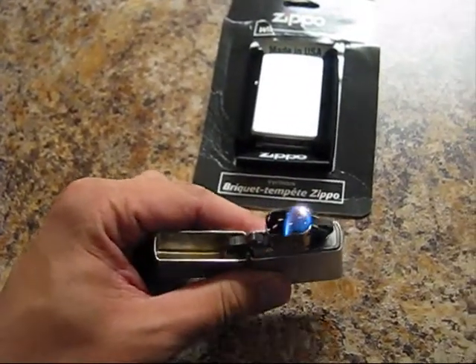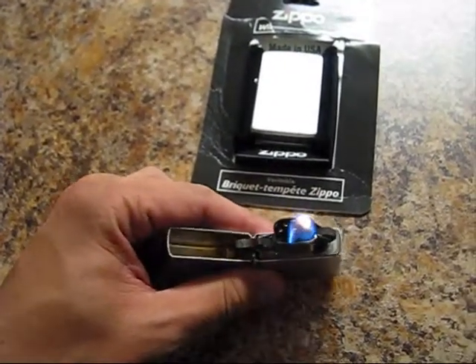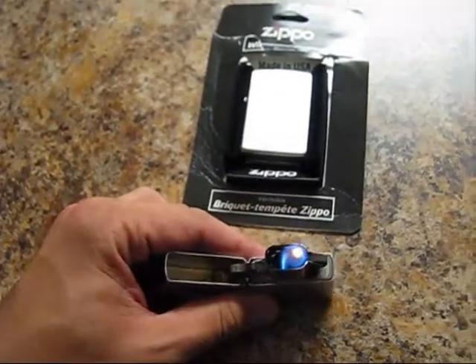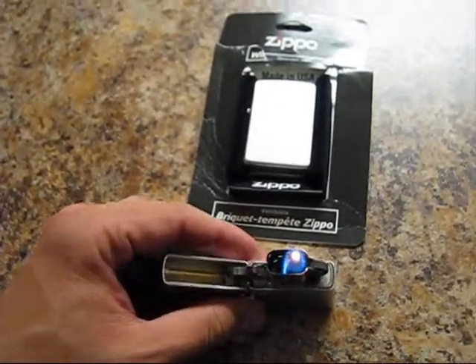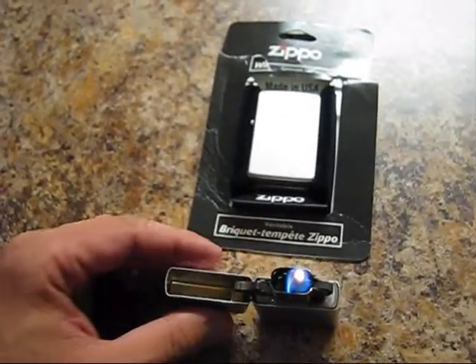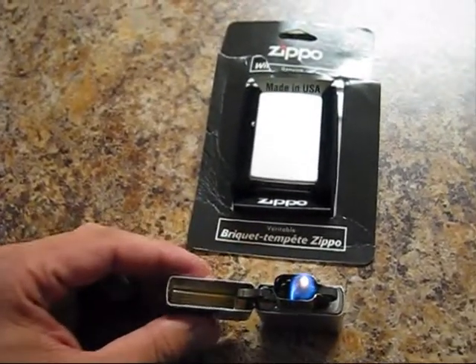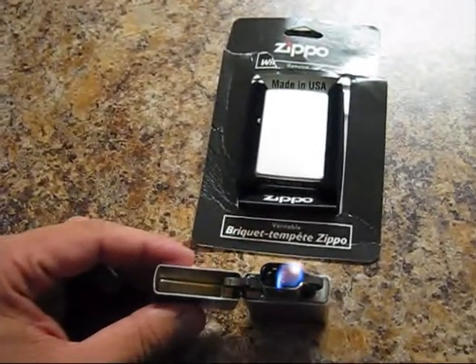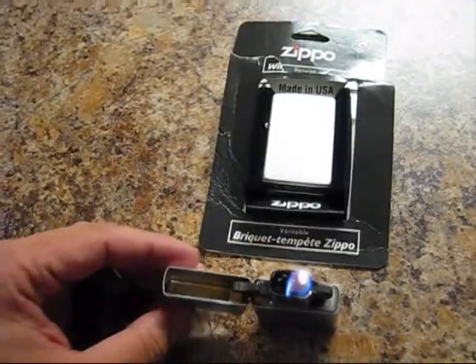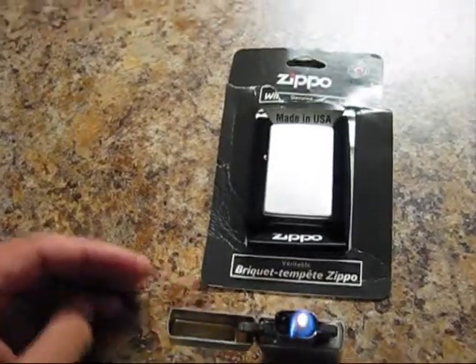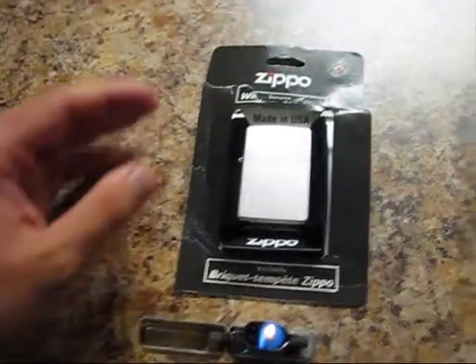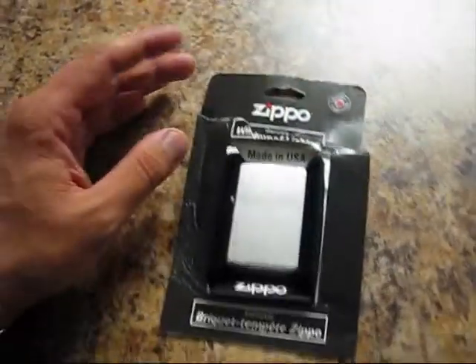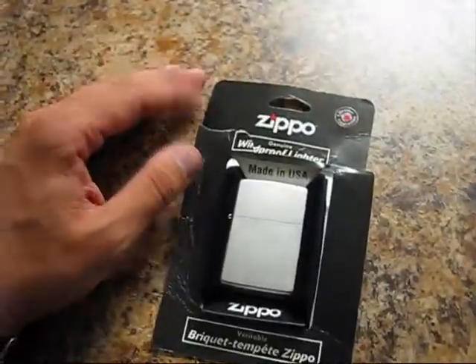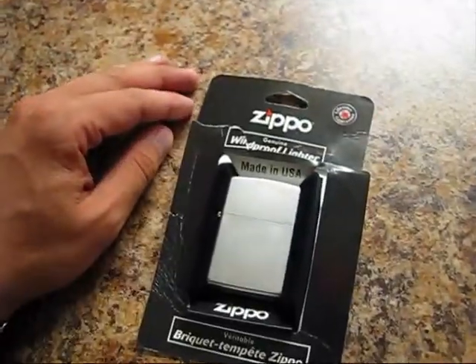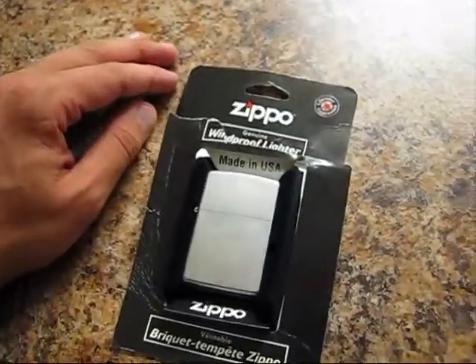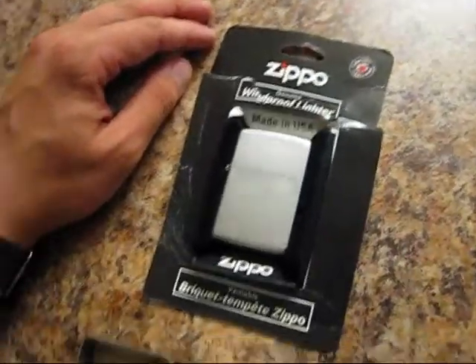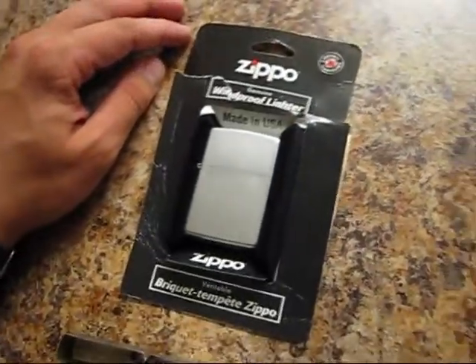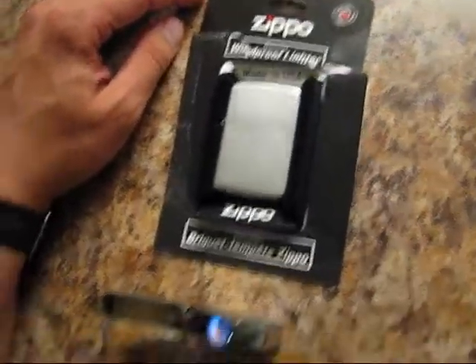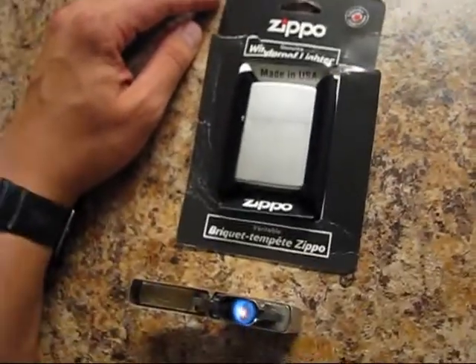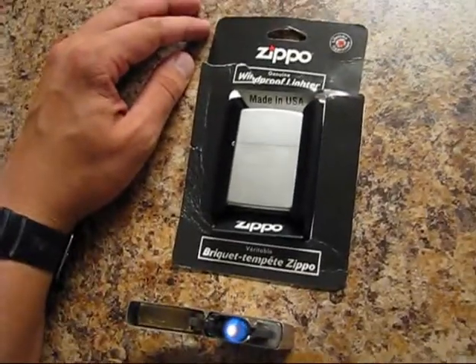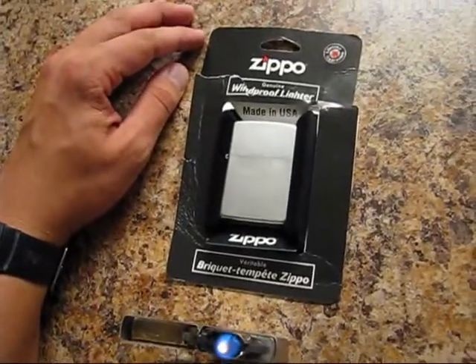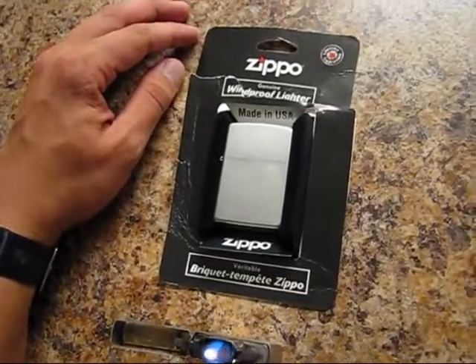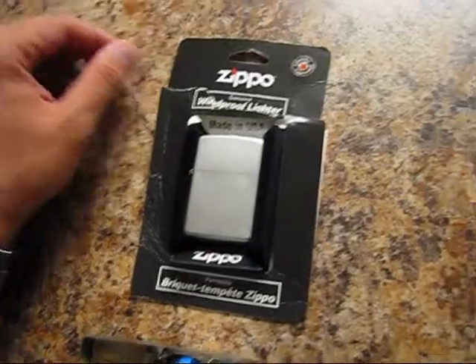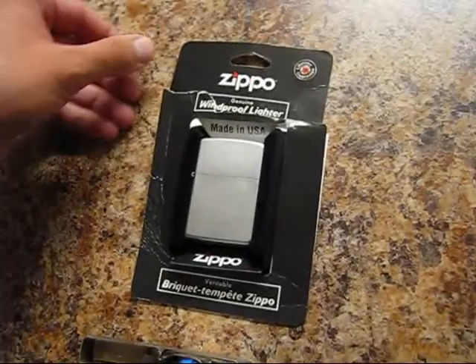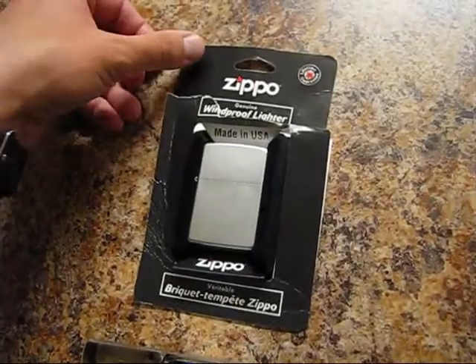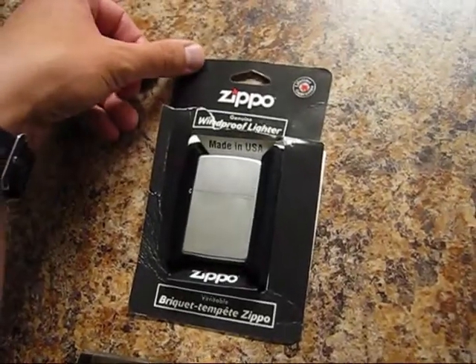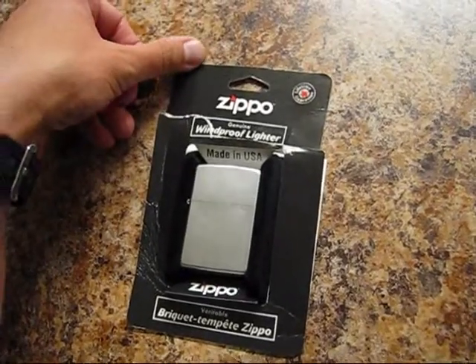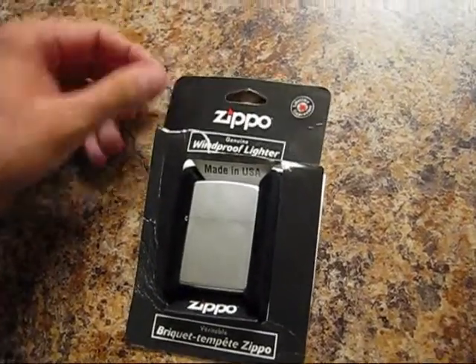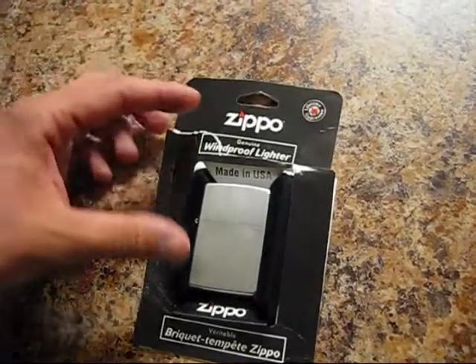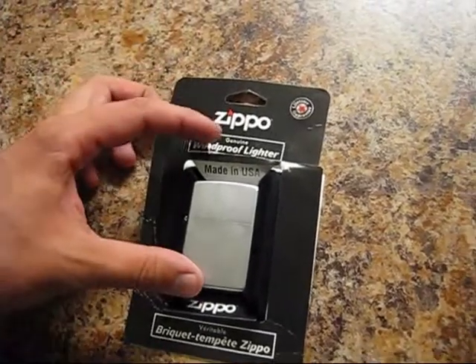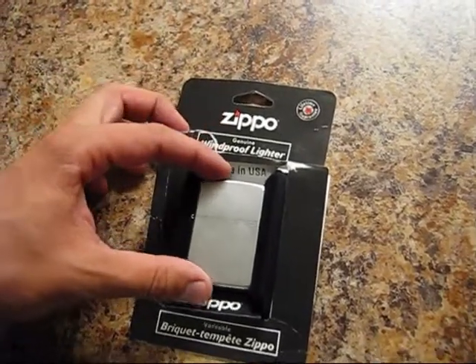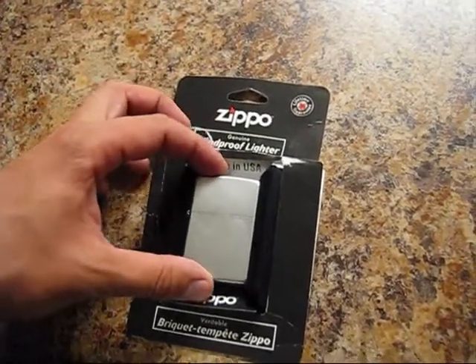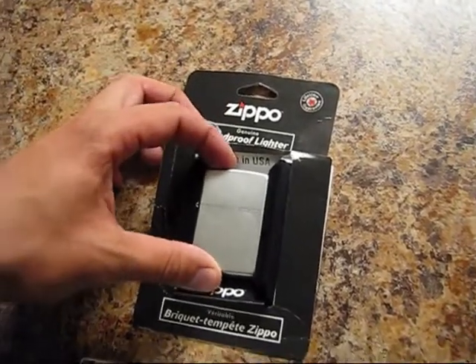Today it will be a demonstration of how this one will be partially removed from the packing. It was actually already removed, but we would like just to demonstrate.